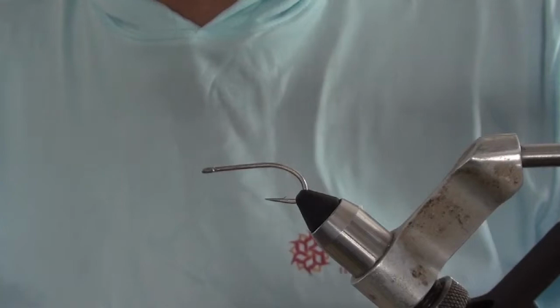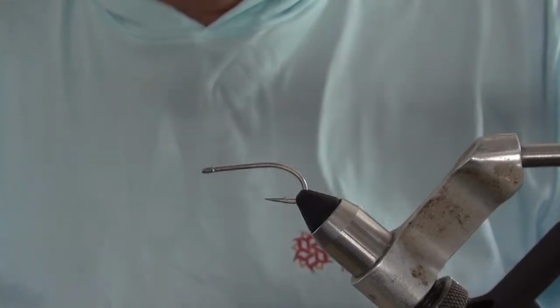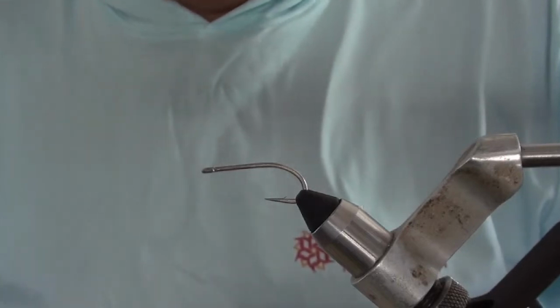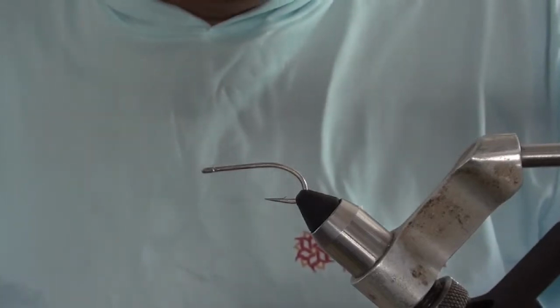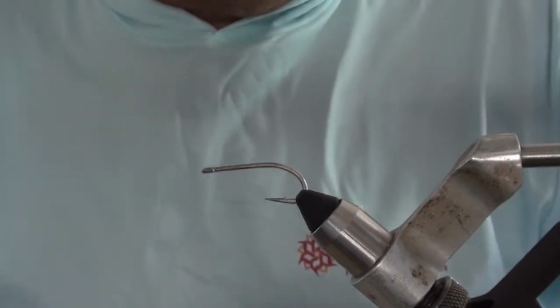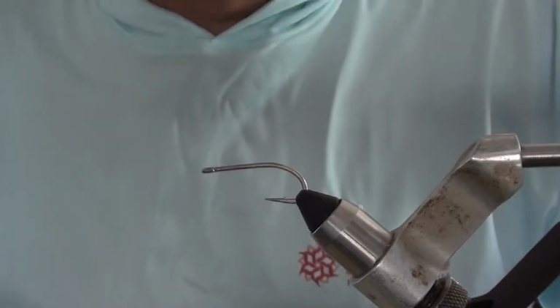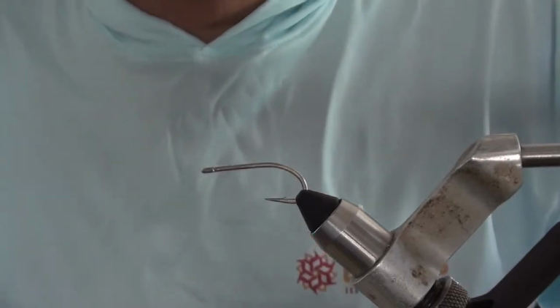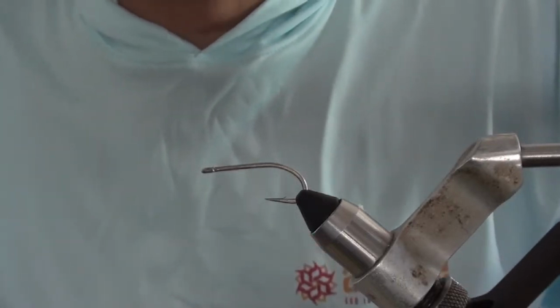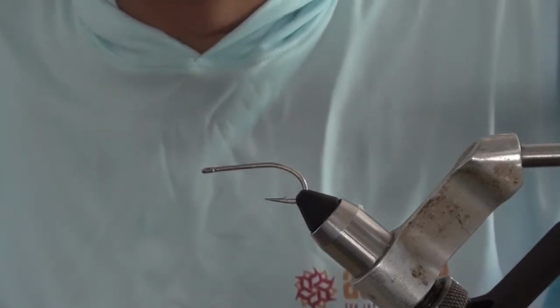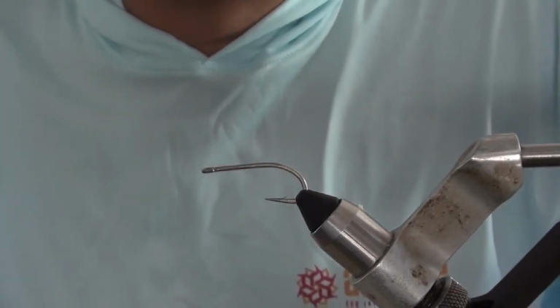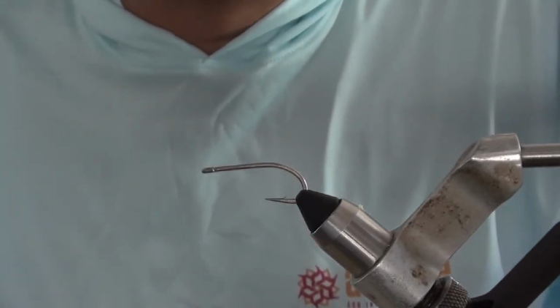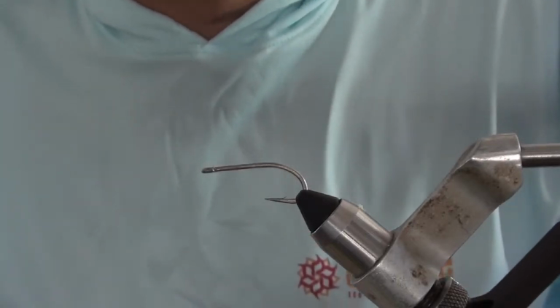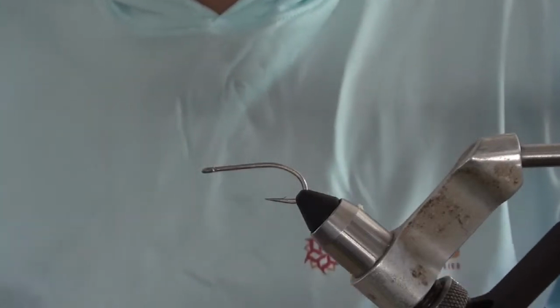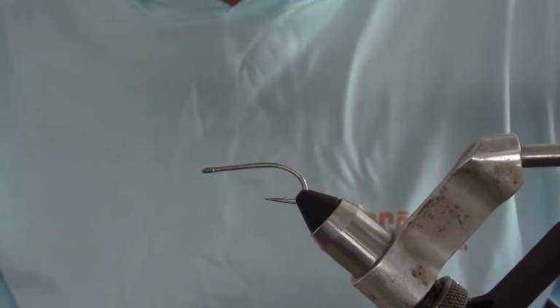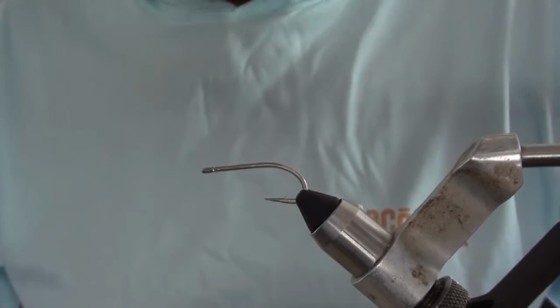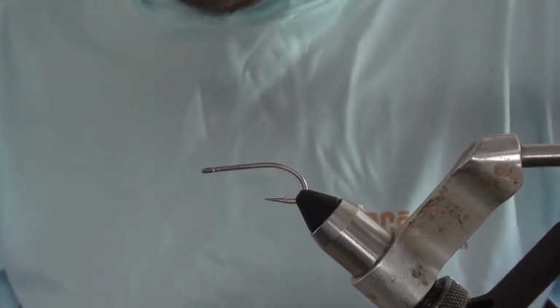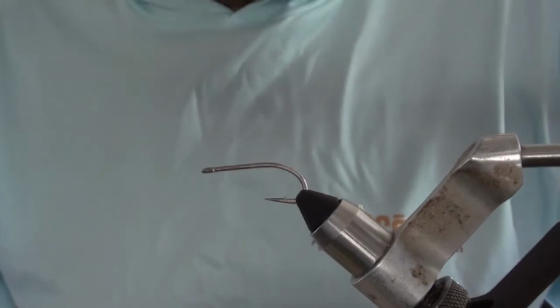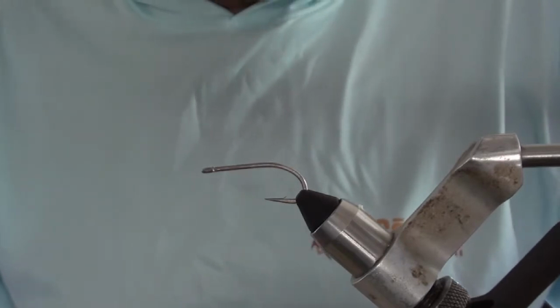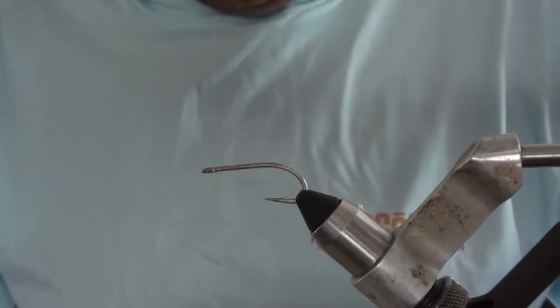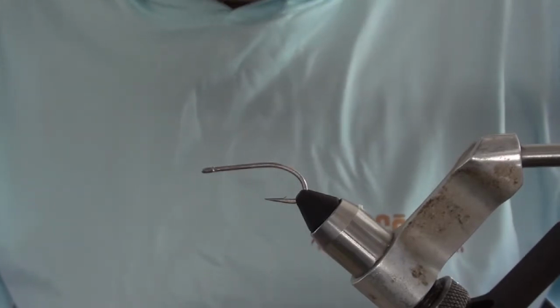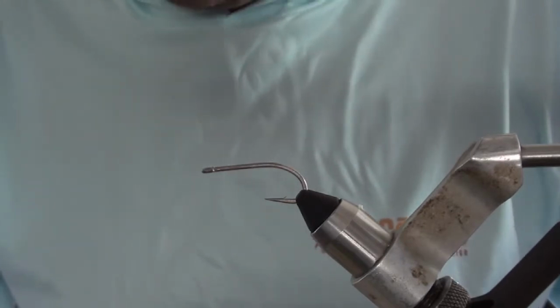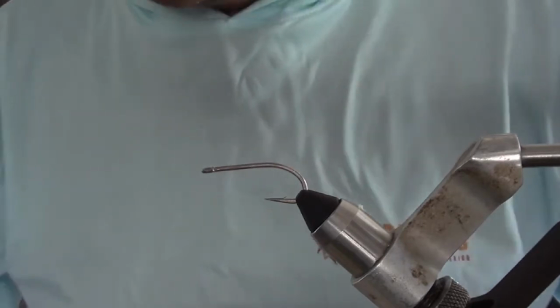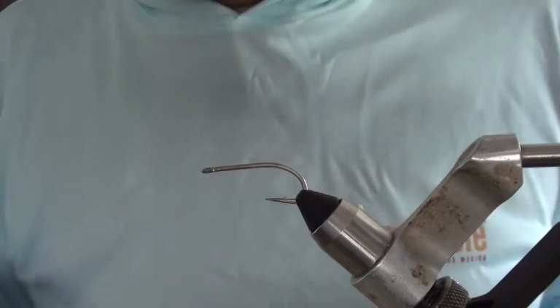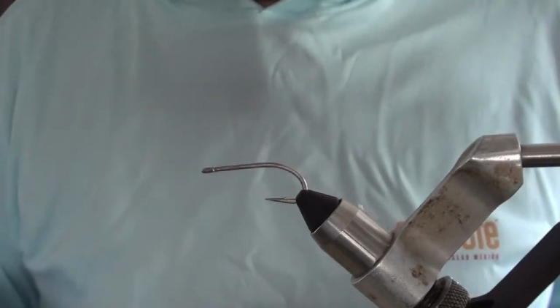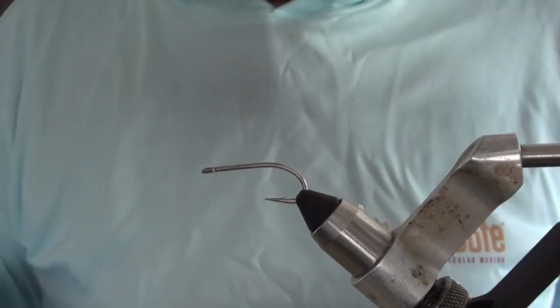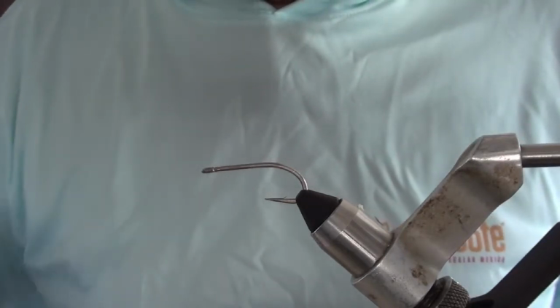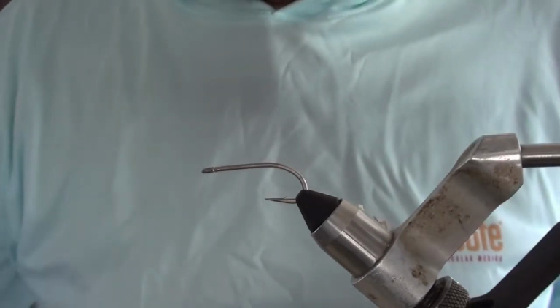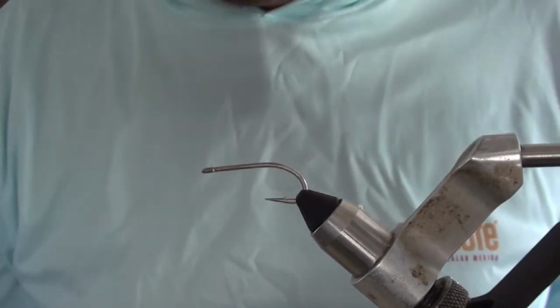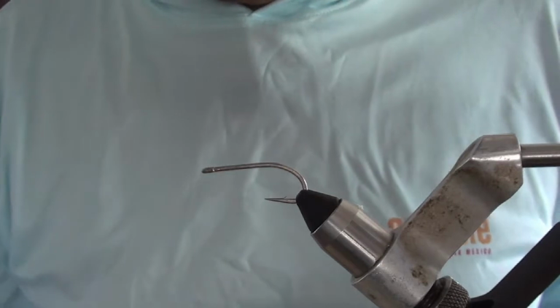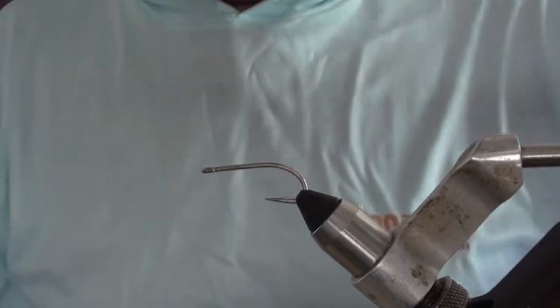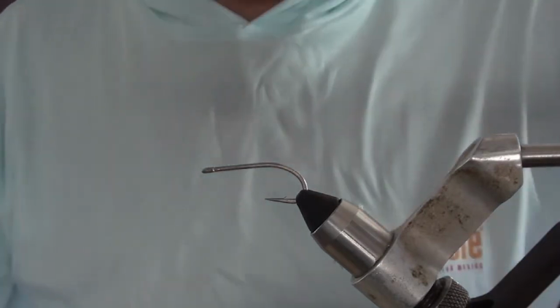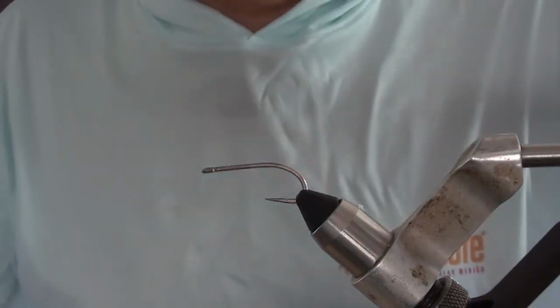Hi, this is Rob Mukai at a Cocote Eco Inn in Ixcalac, Mexico again. Doing another fly tying video — this is the third in like two days. I'm on a roll.